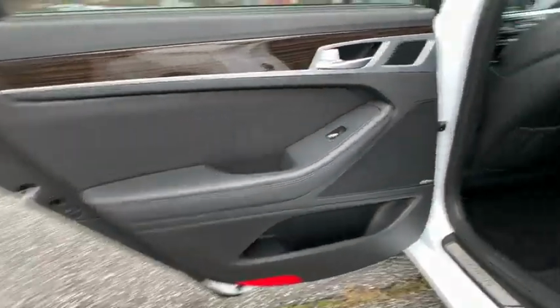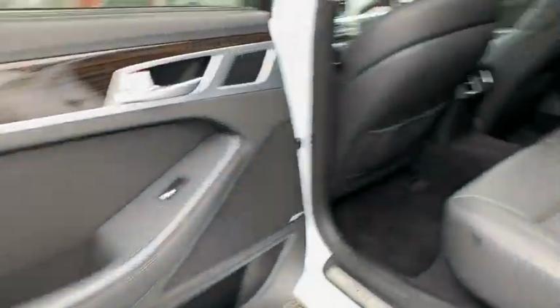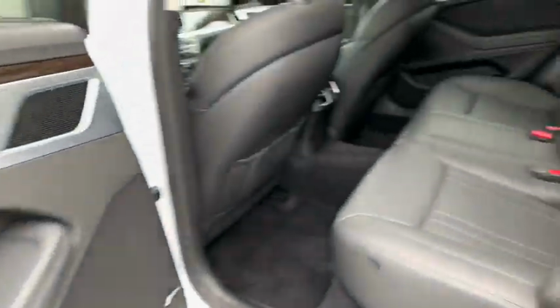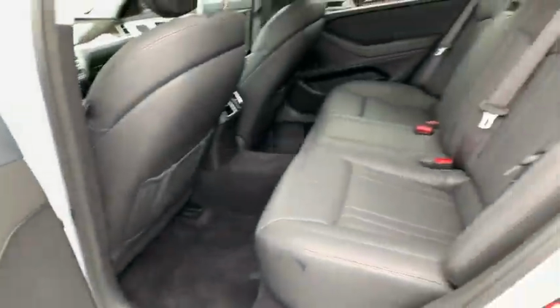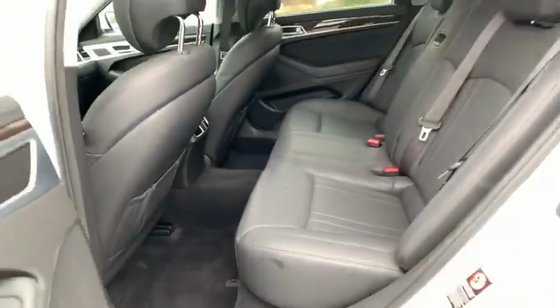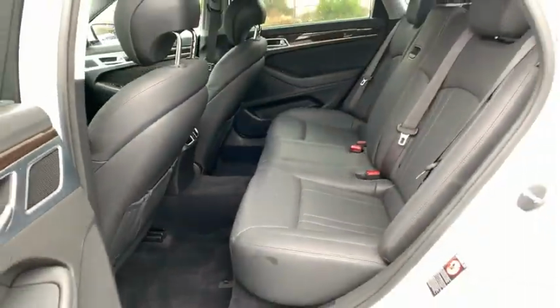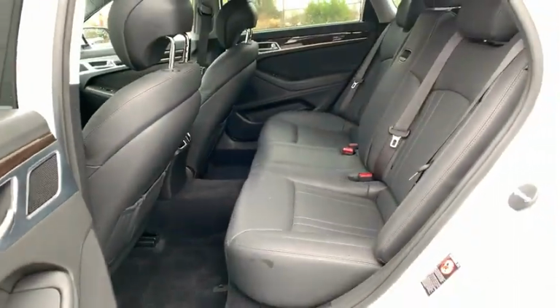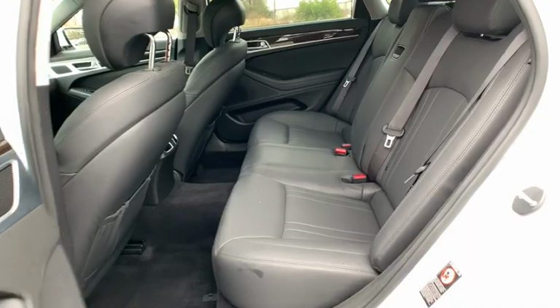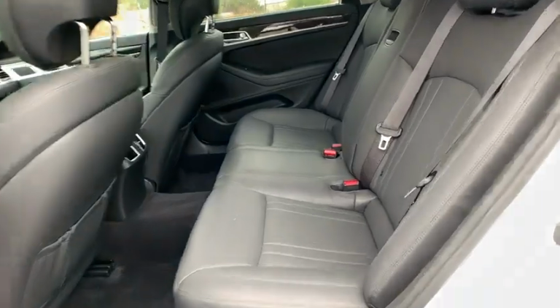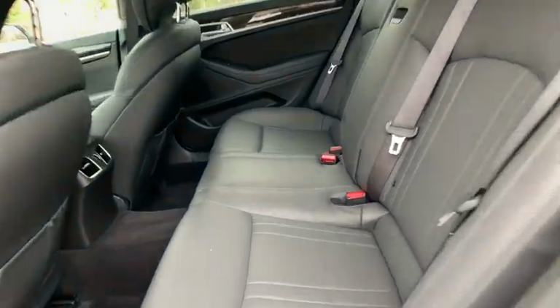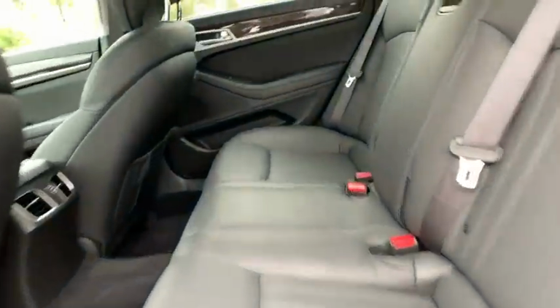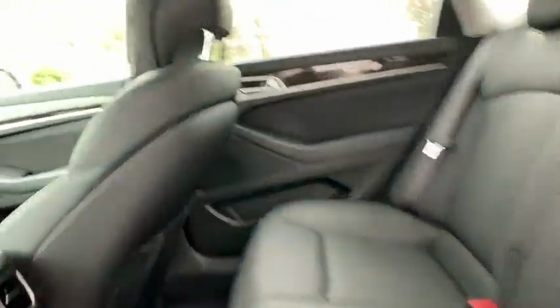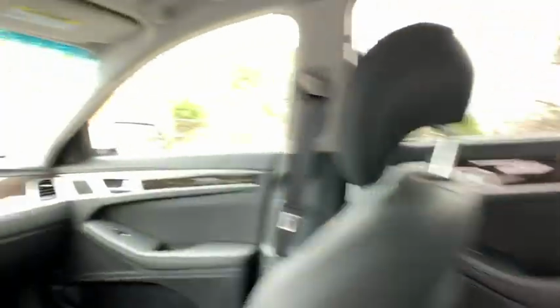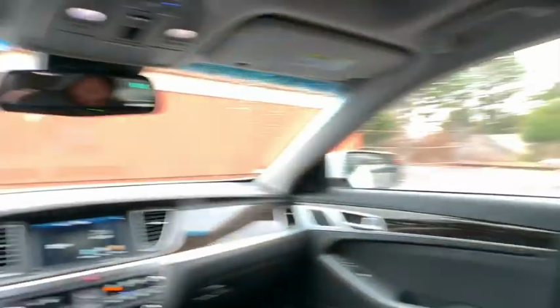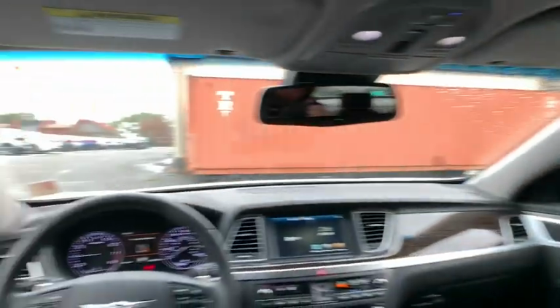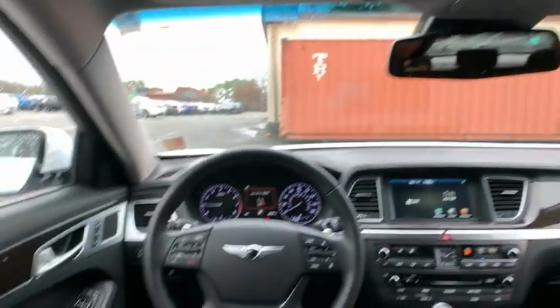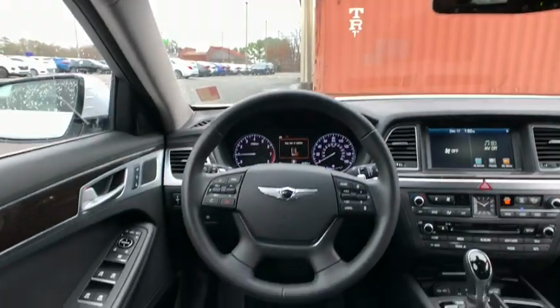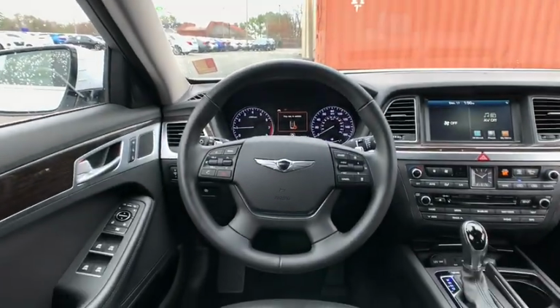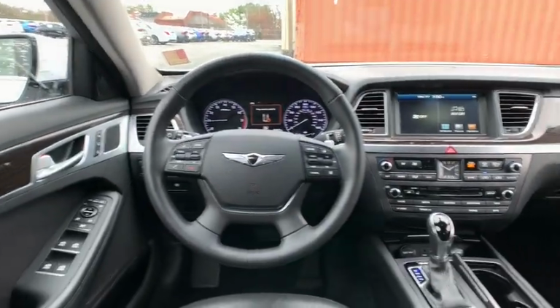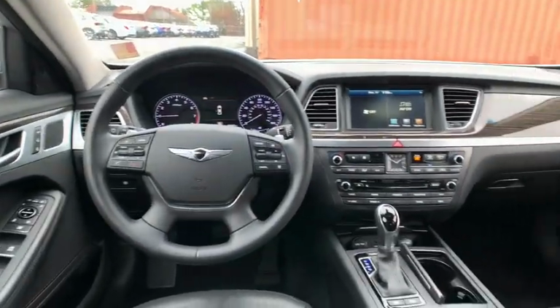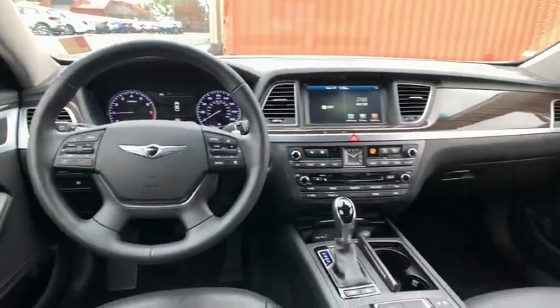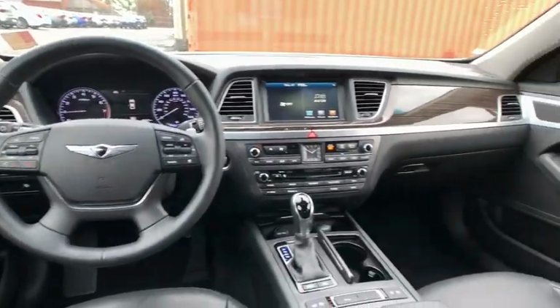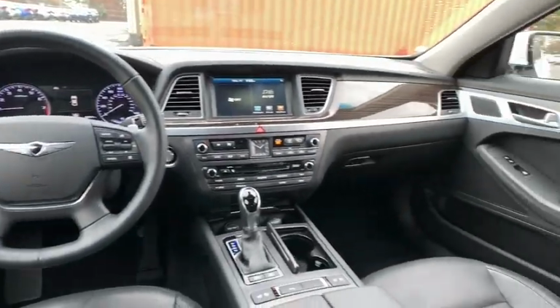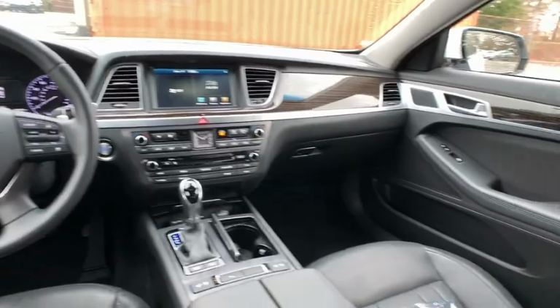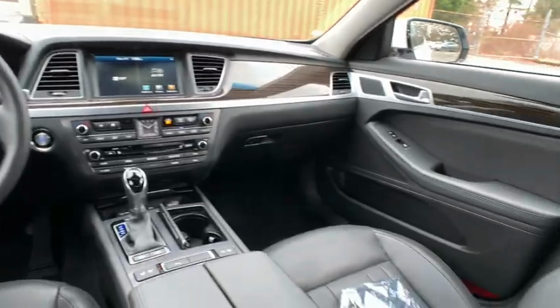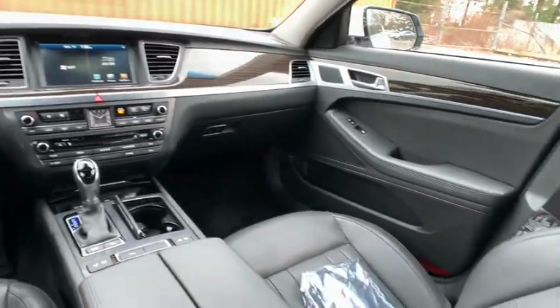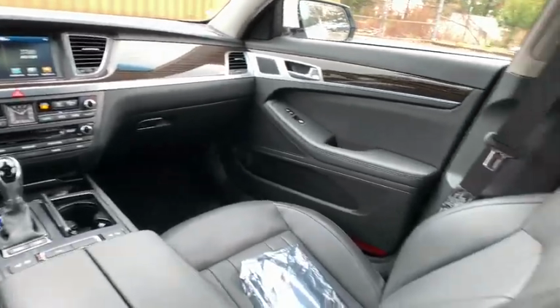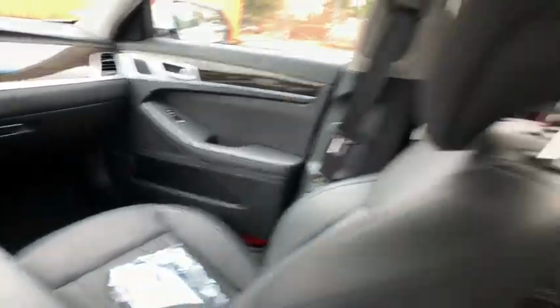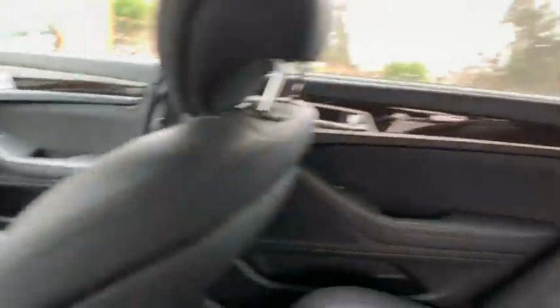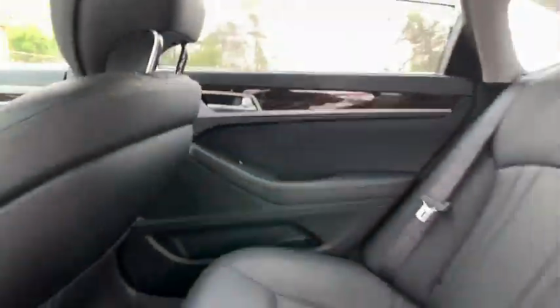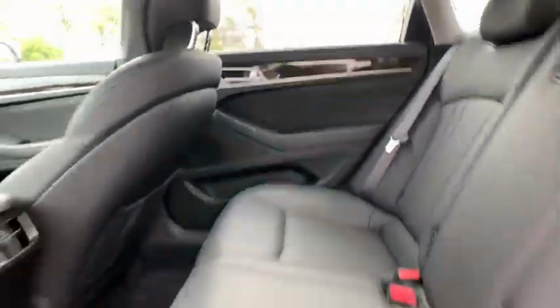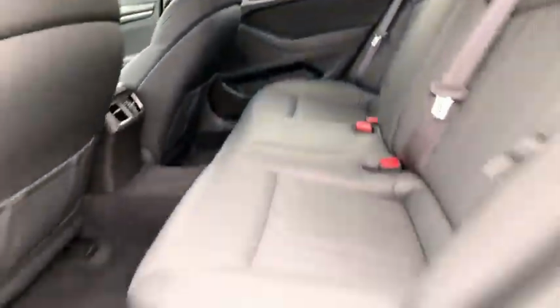Navigation system, leather-wrapped steering wheel, Bluetooth, adjustable steering wheel, power steering, cruise control, four-wheel disc brakes, auto-dimming rear-view mirror, aluminum wheels.